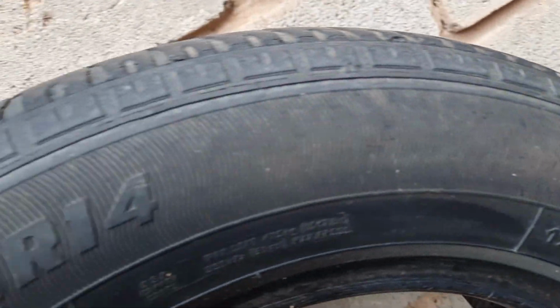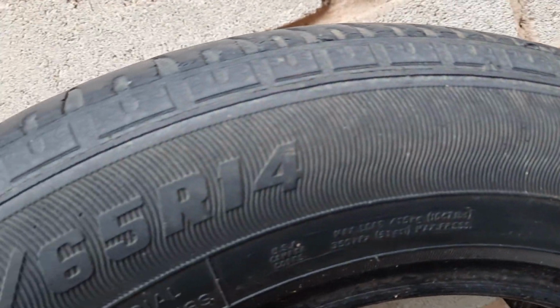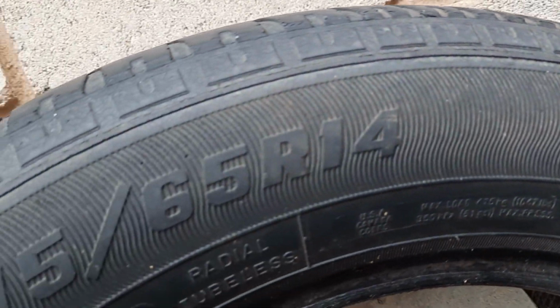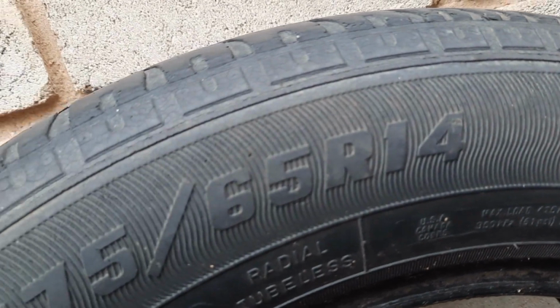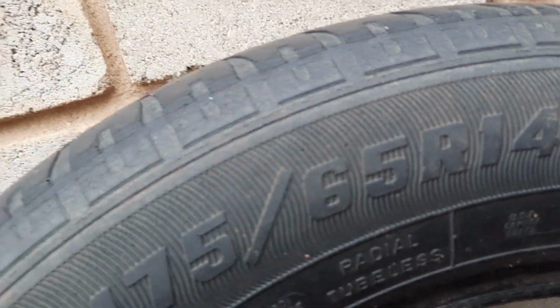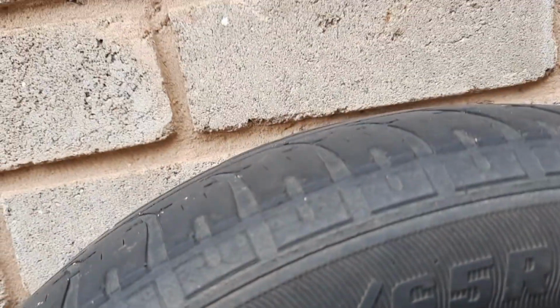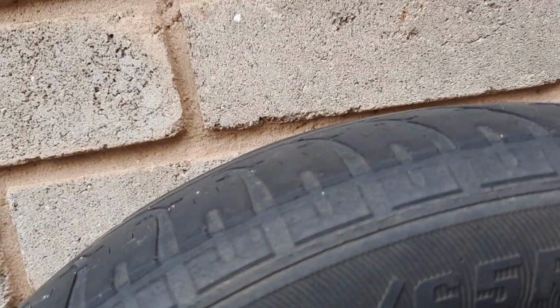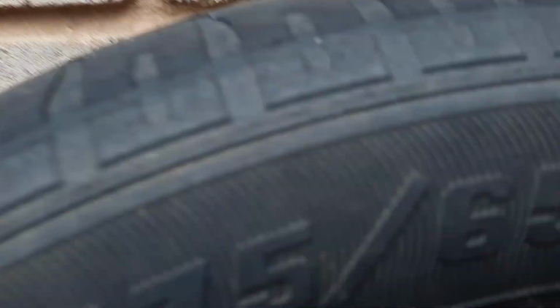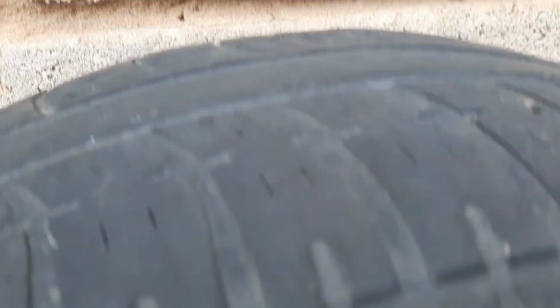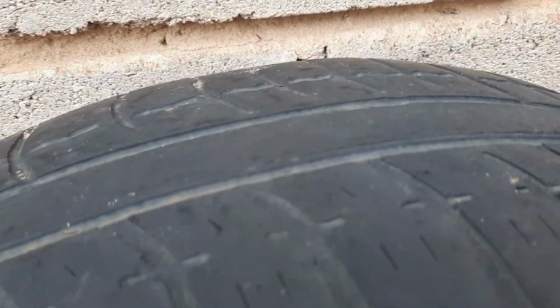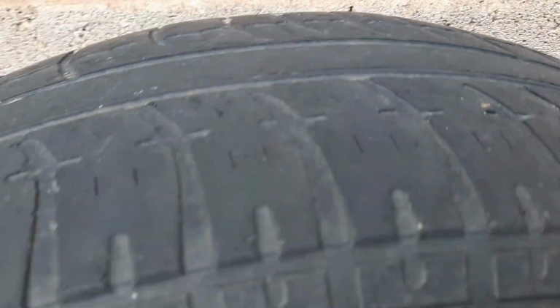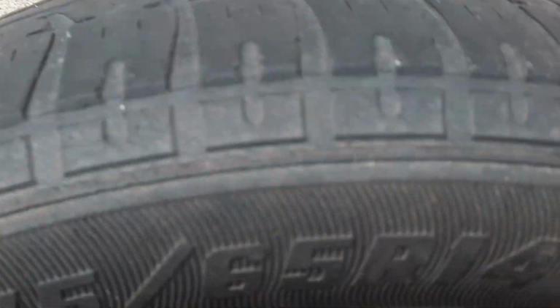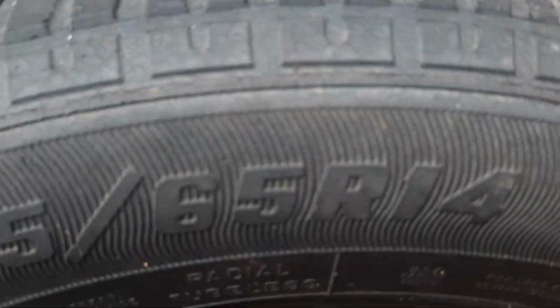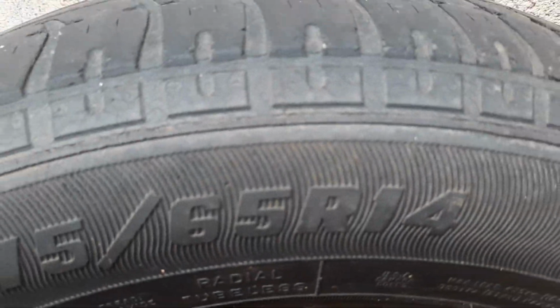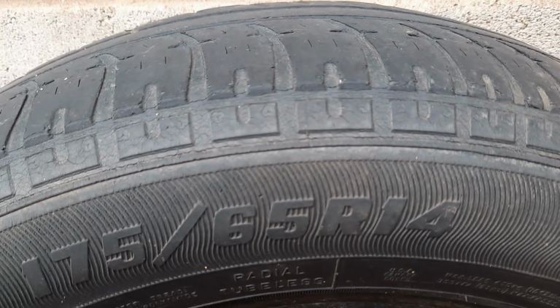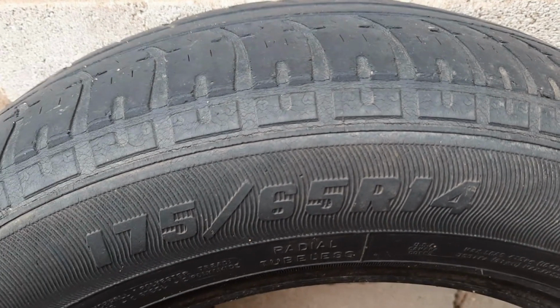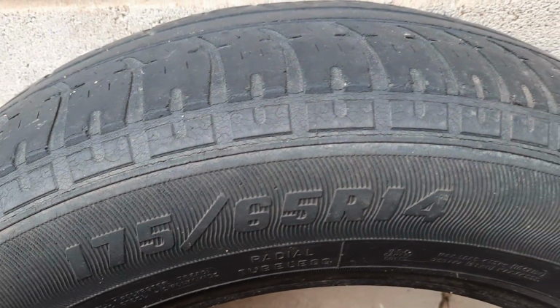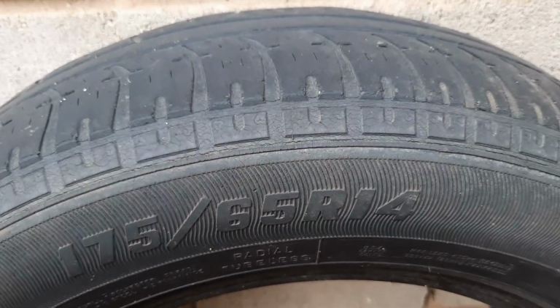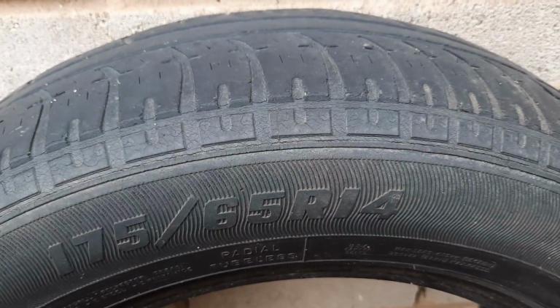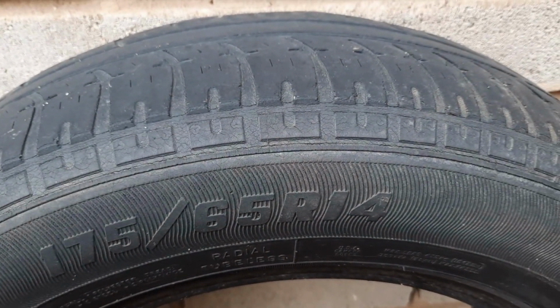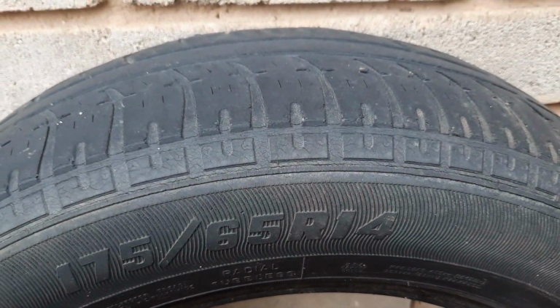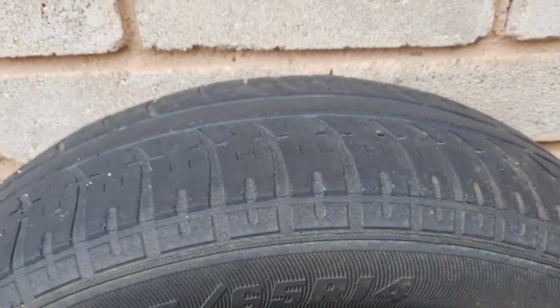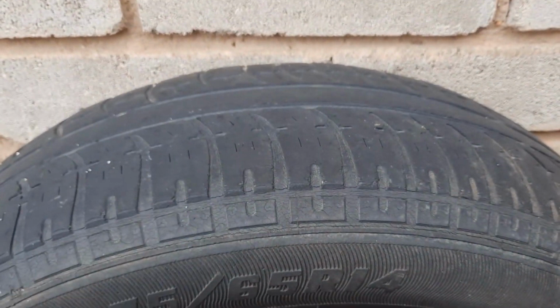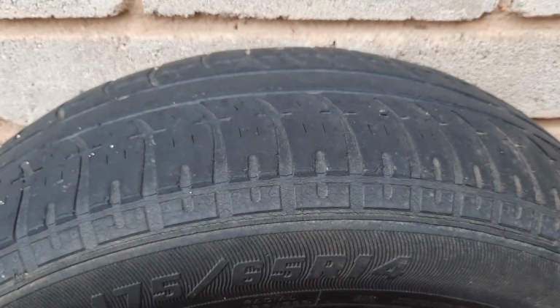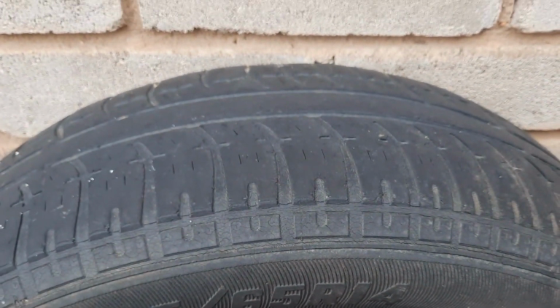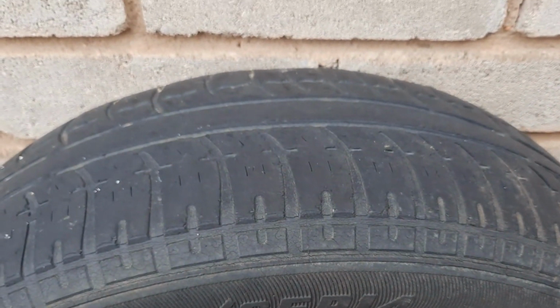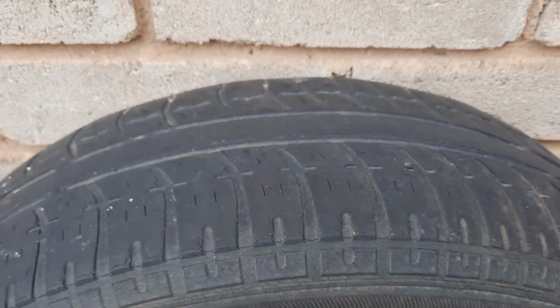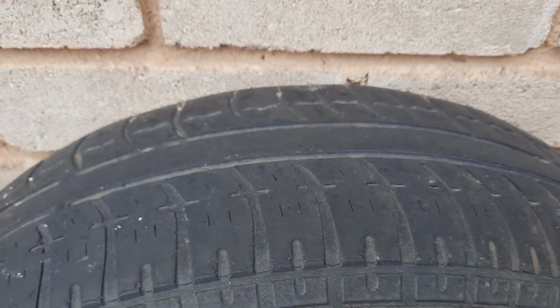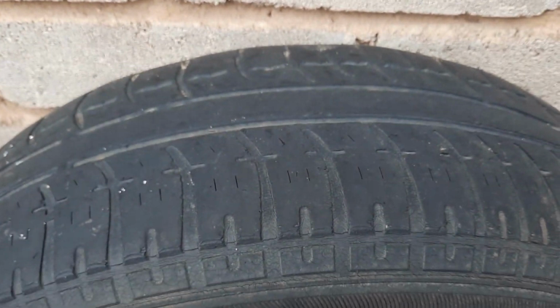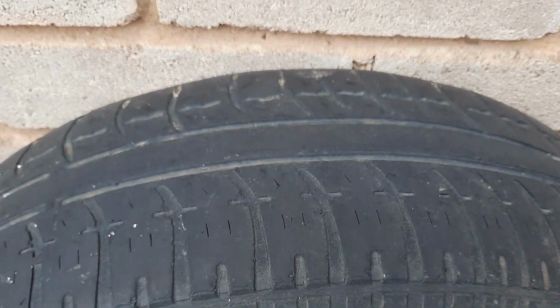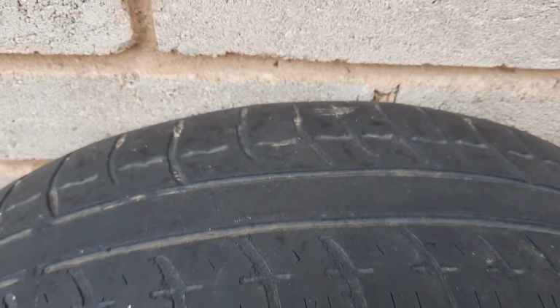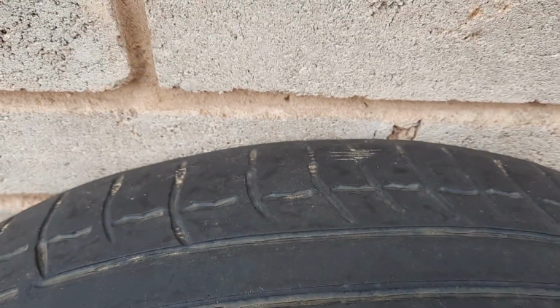I'm going to explain more when we look at the slightly newer tire. As you can see, this is quite an old tire — it's no longer road worthy. If you're using these kinds of tires, just know that you are applying to go to heaven, guys.